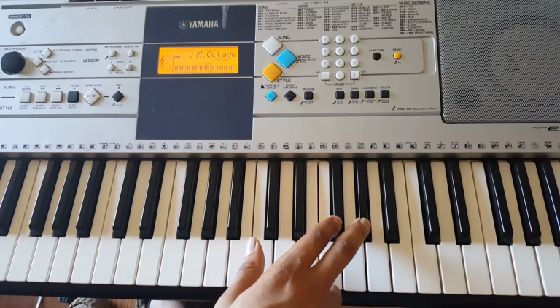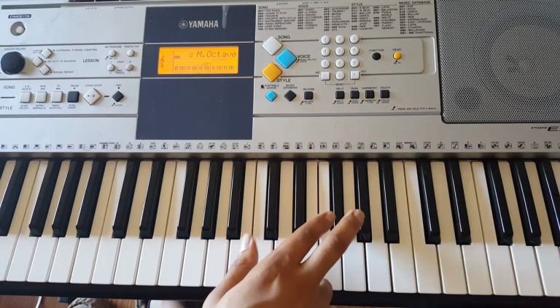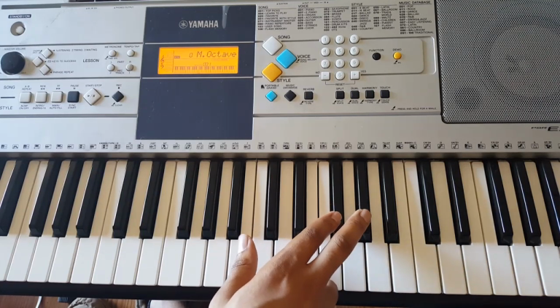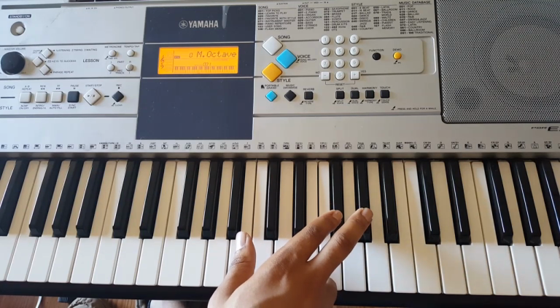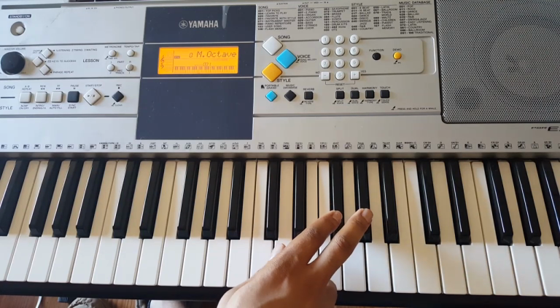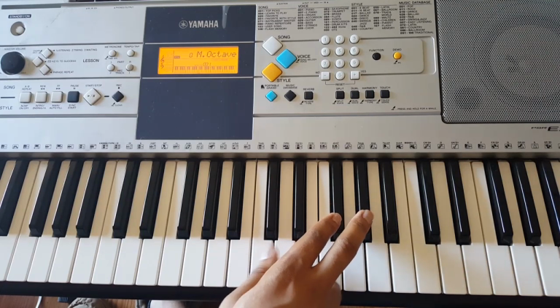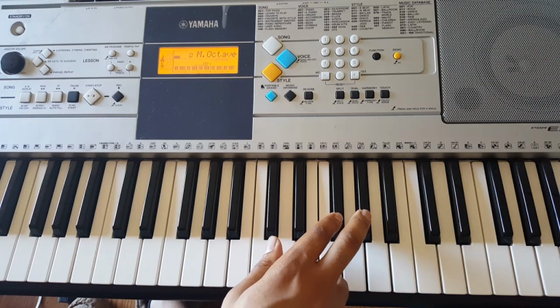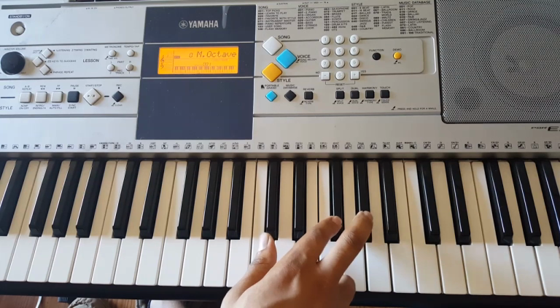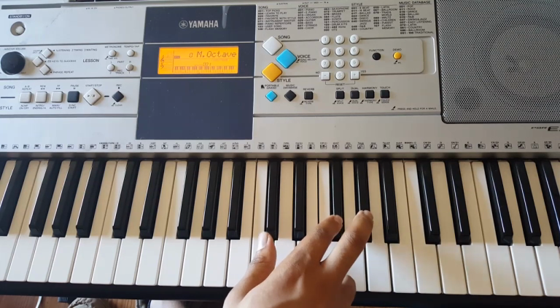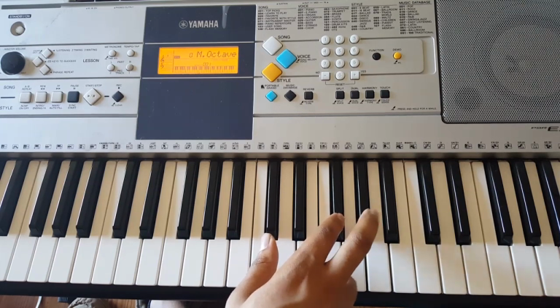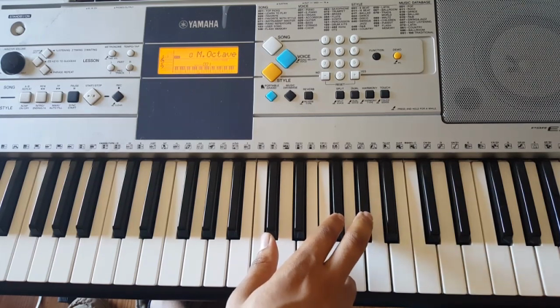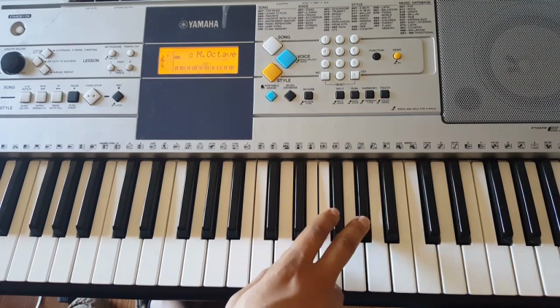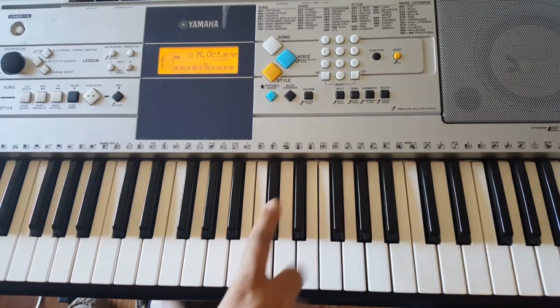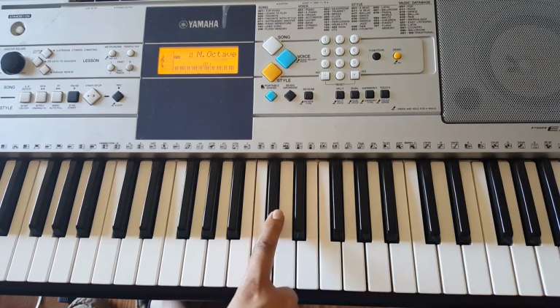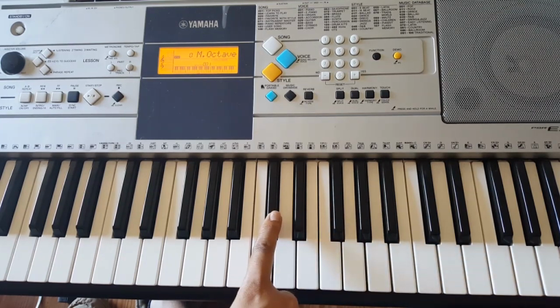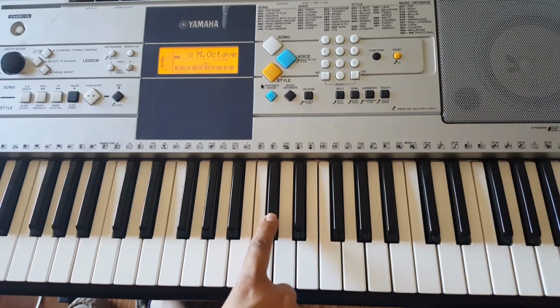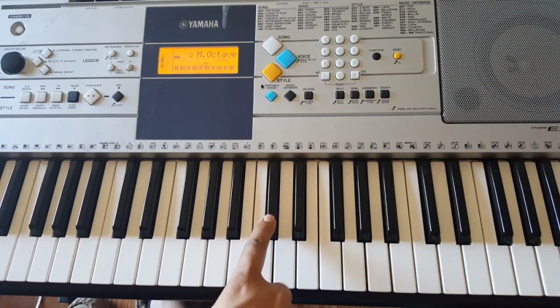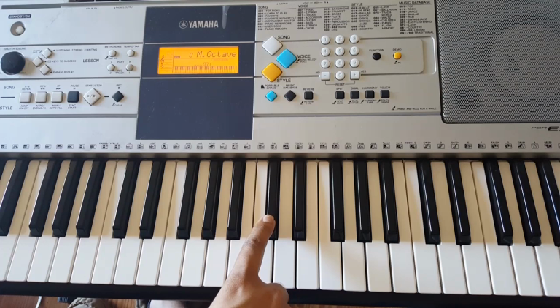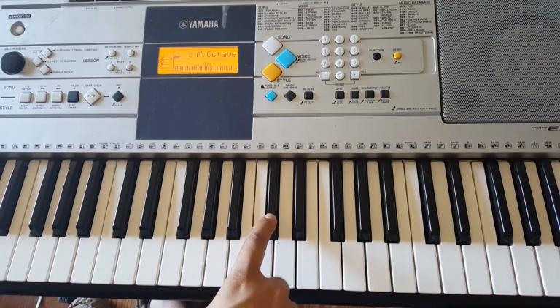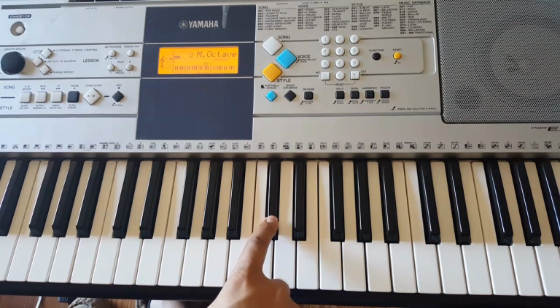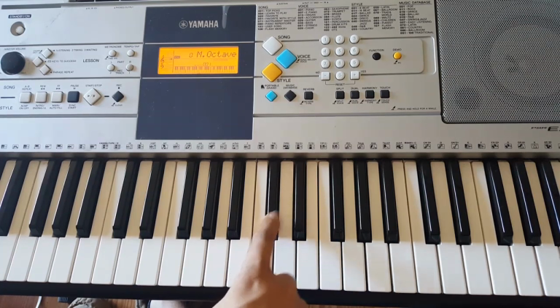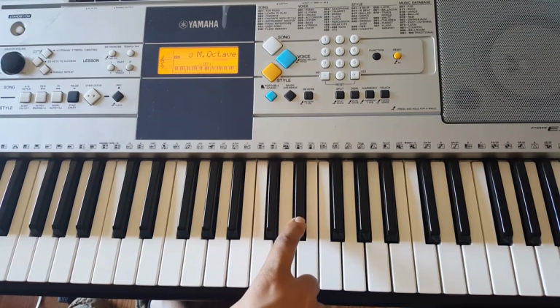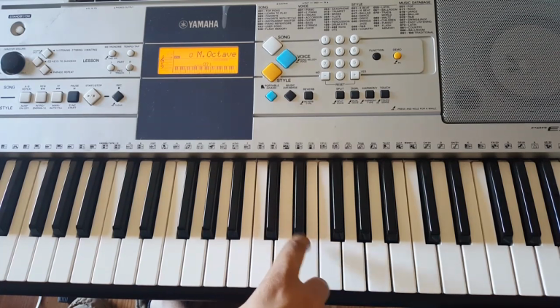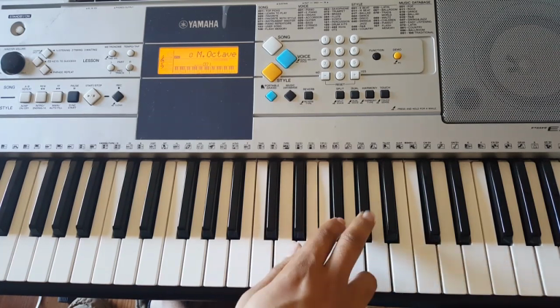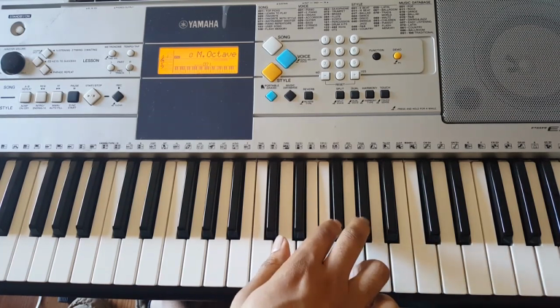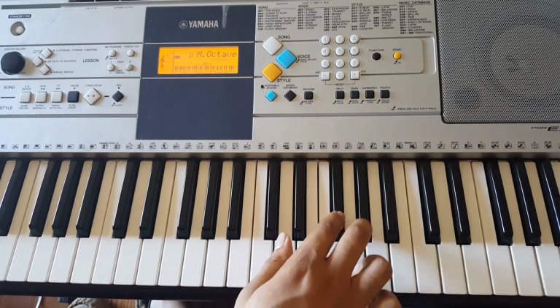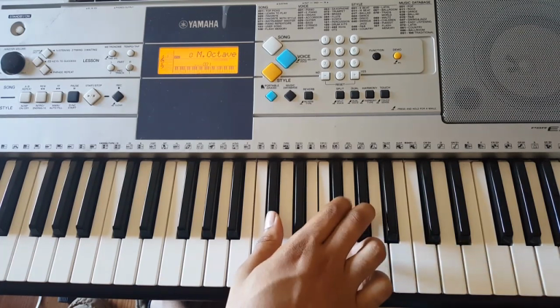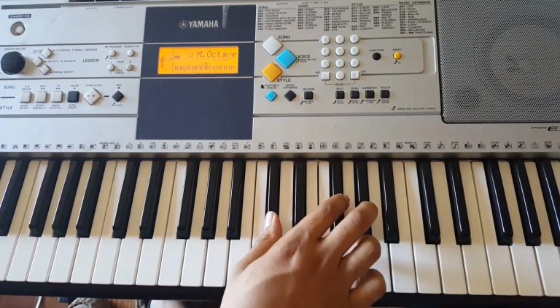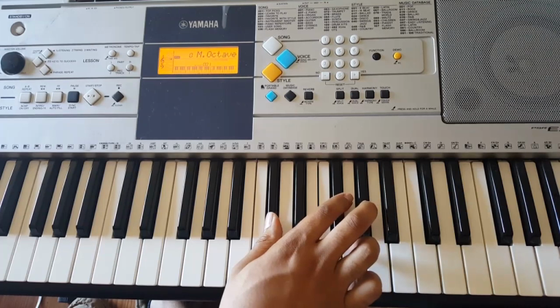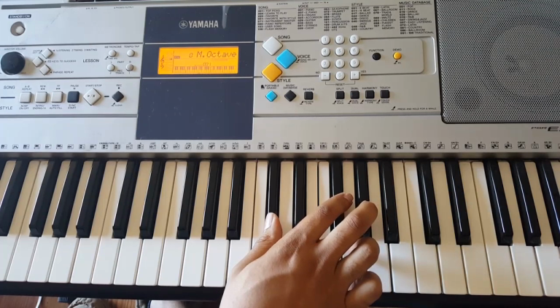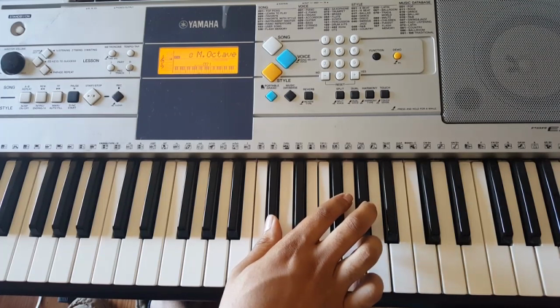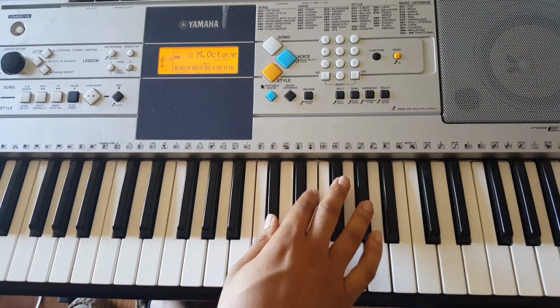So basically seven notes — one, two, three, four, five, six, seven — before you go down to D flat. Second time around. That just repeats the whole time.